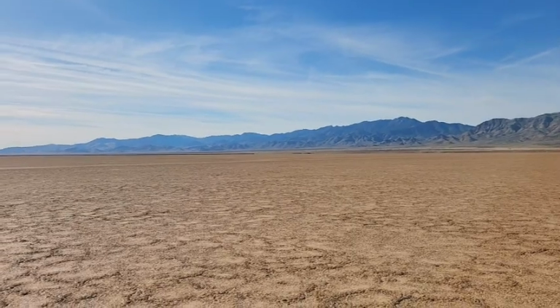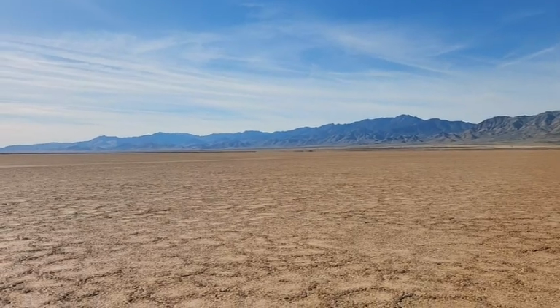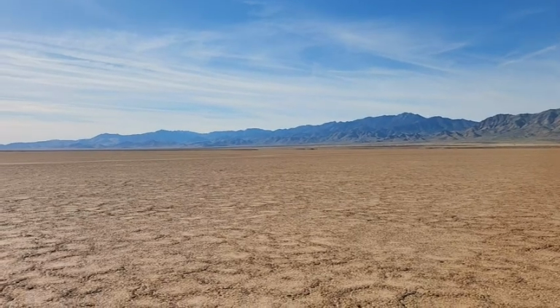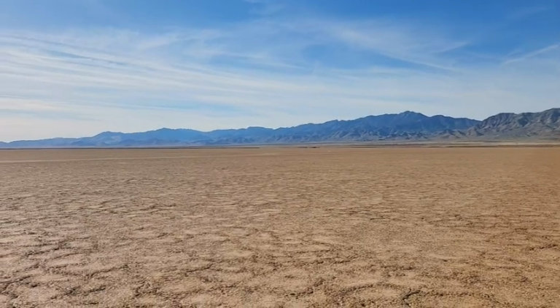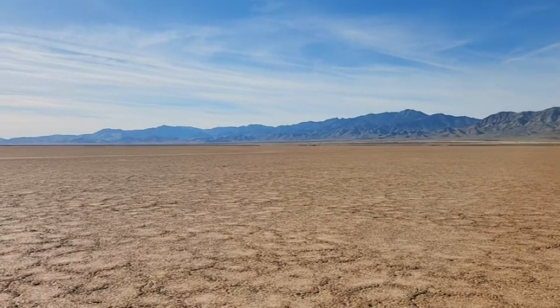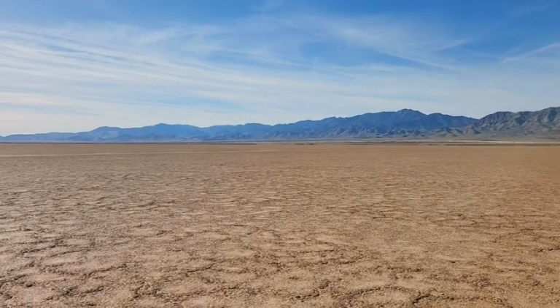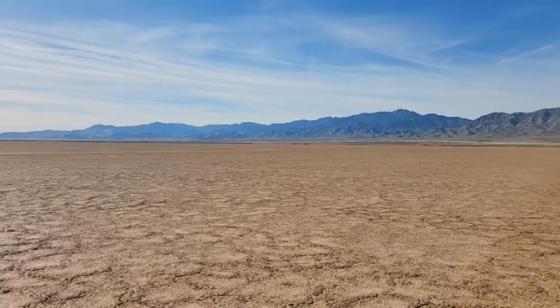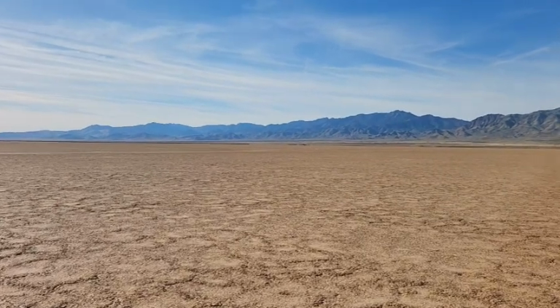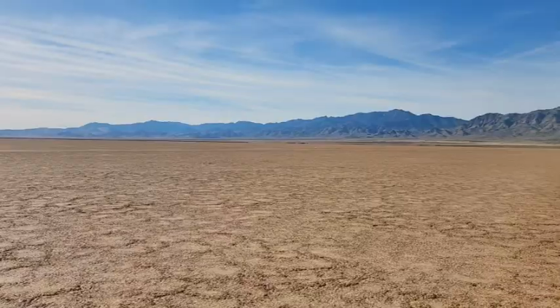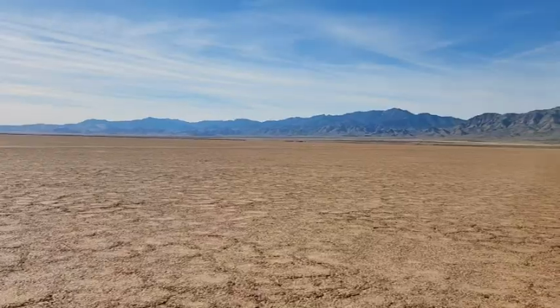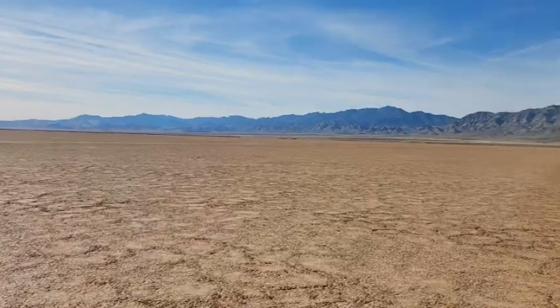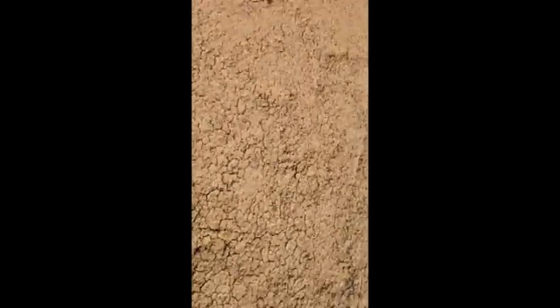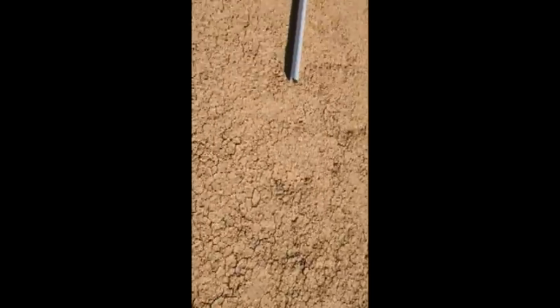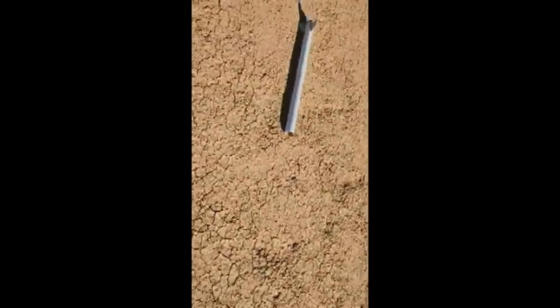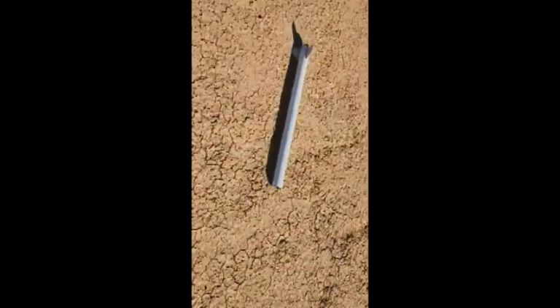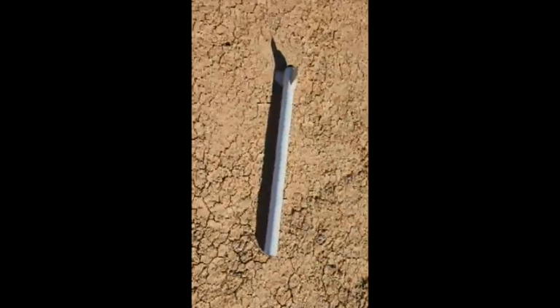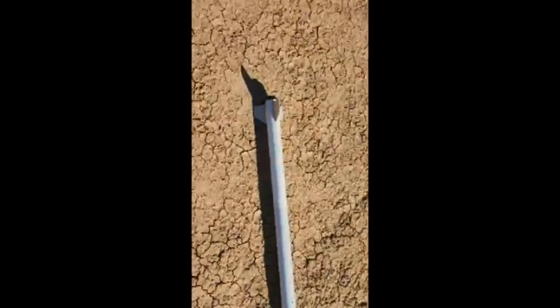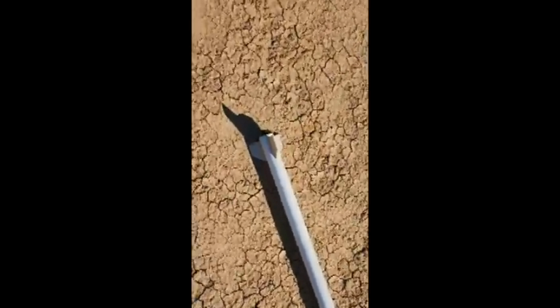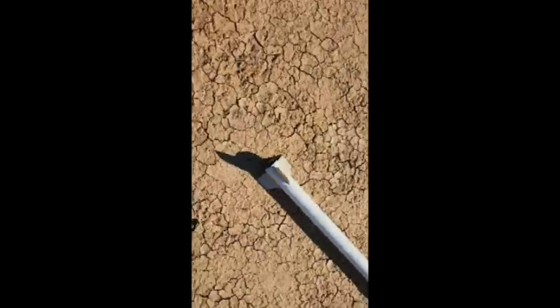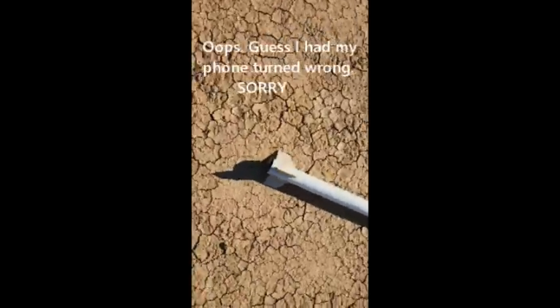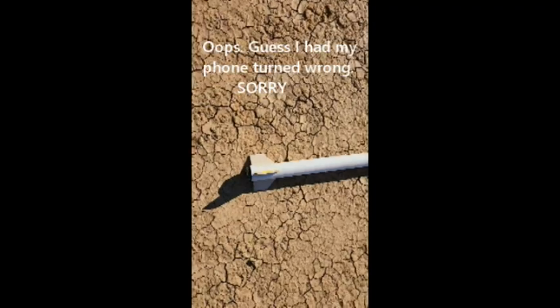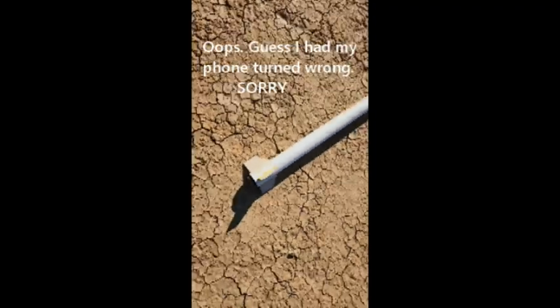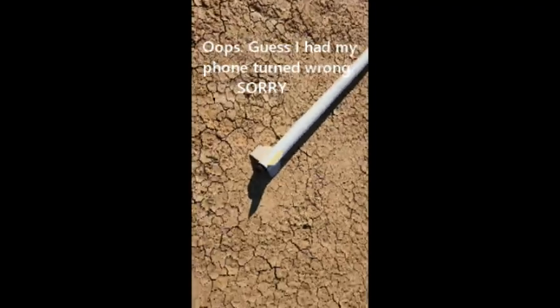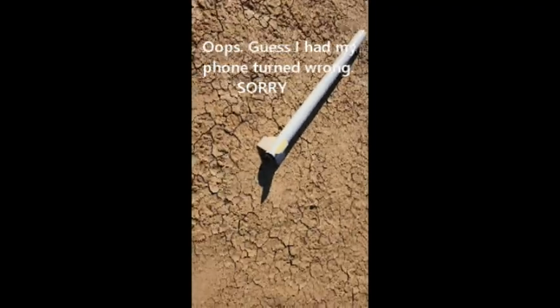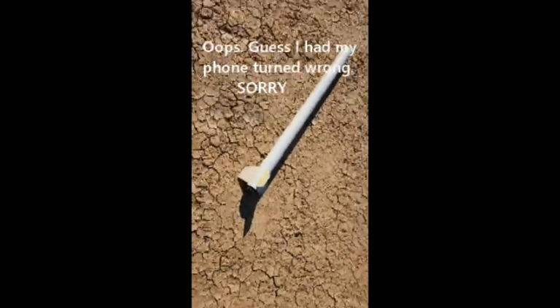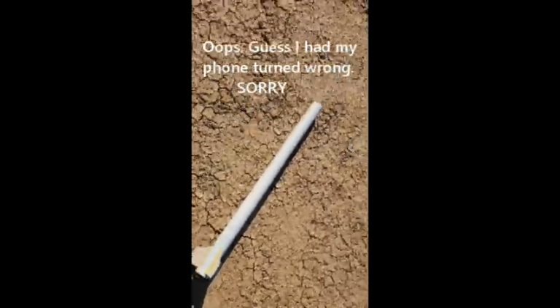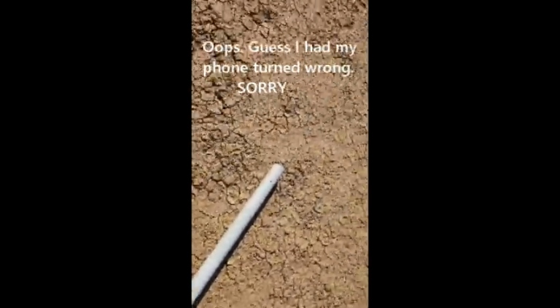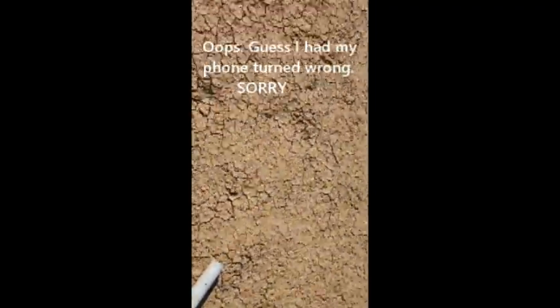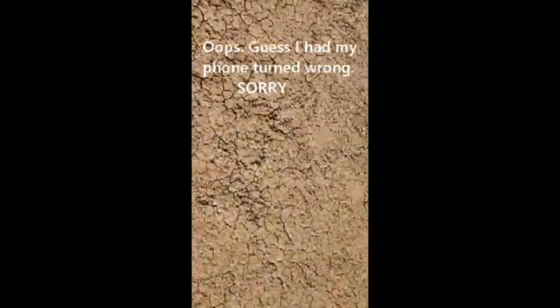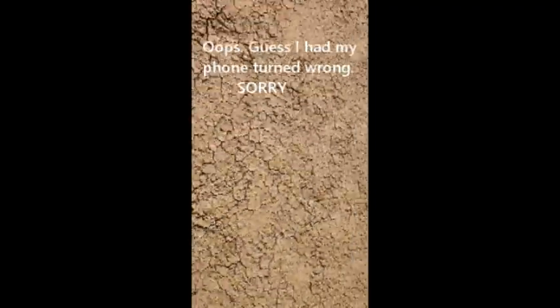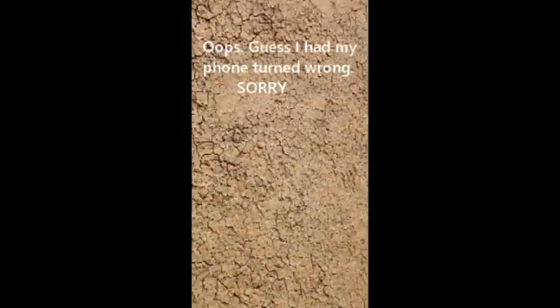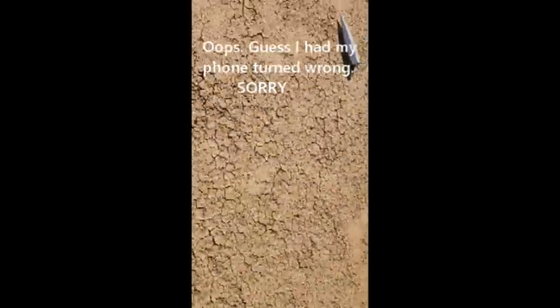Nice touchdown. I'll go get that. It landed good, no damage. The engine did fall out — that's what I saw falling. I don't know if I'll find it.